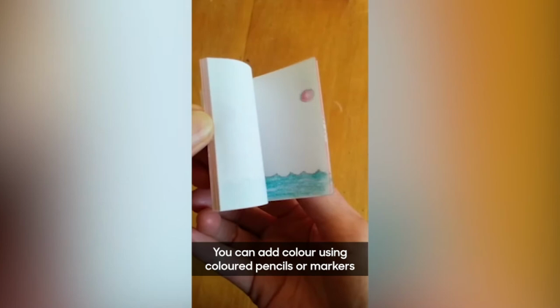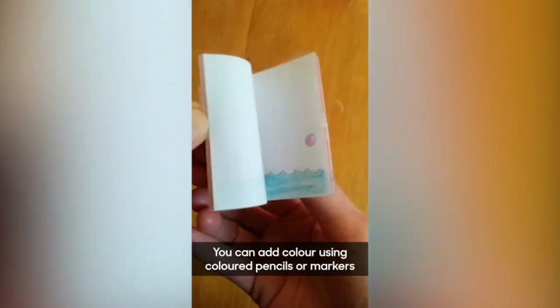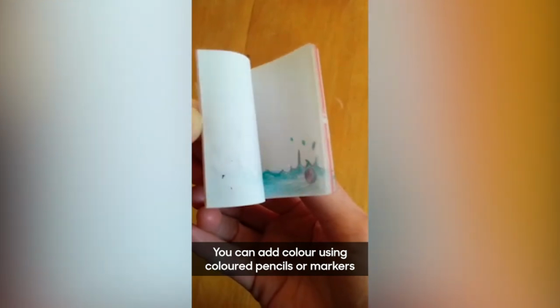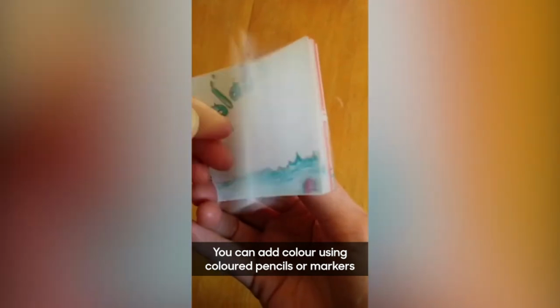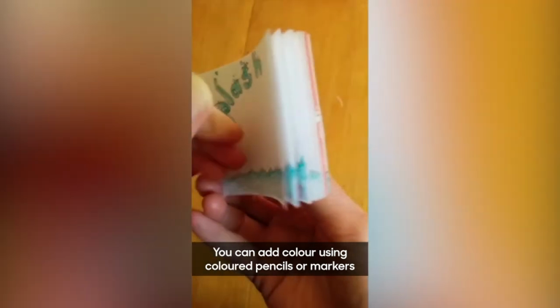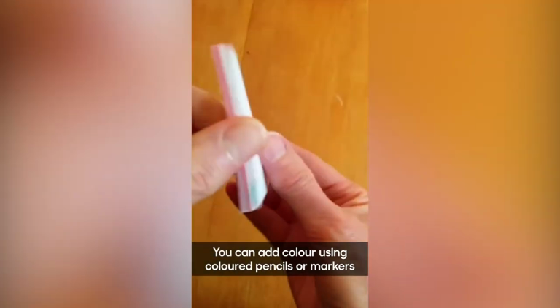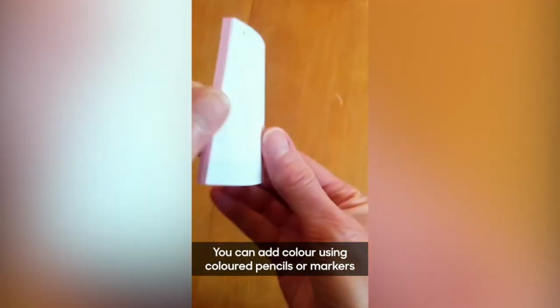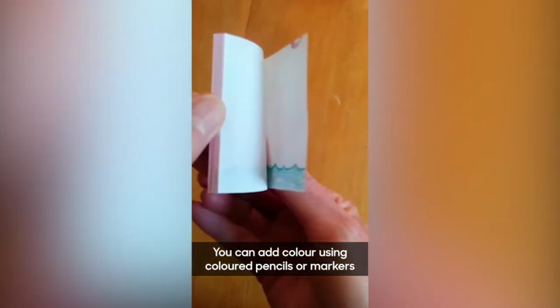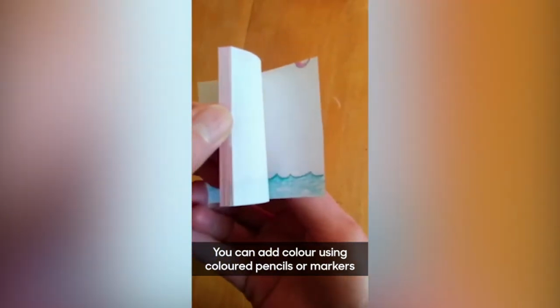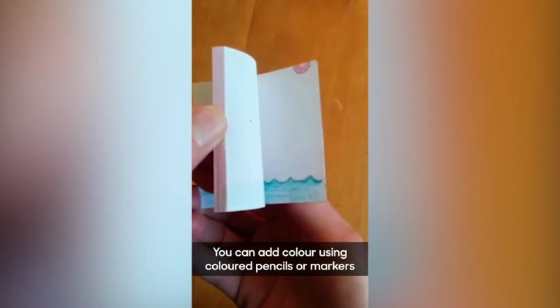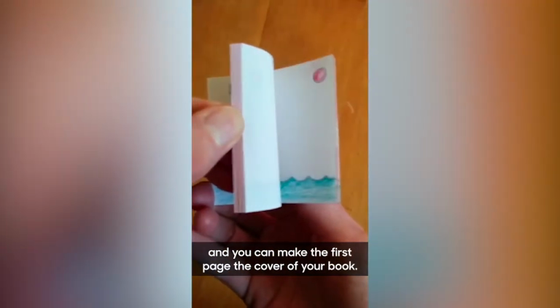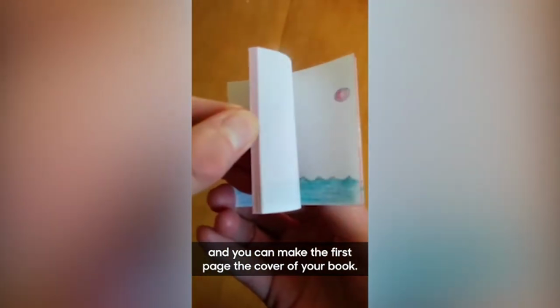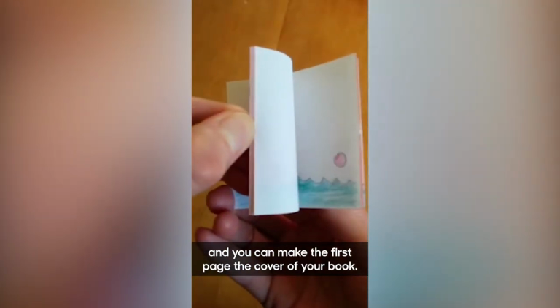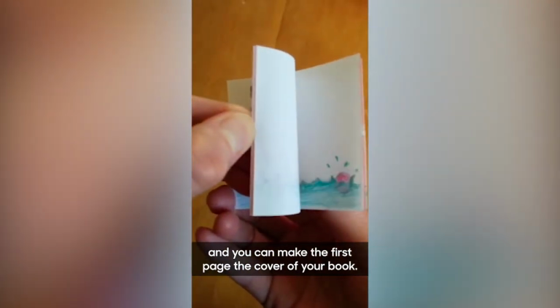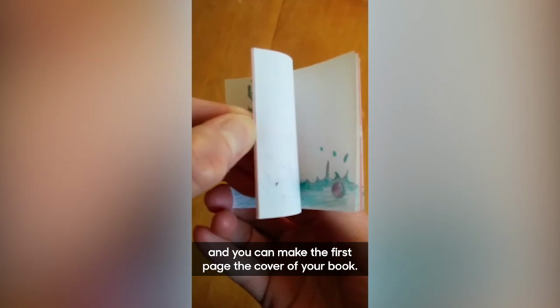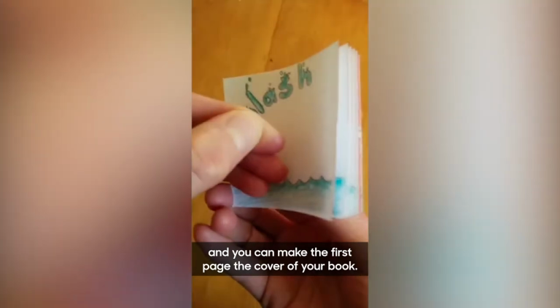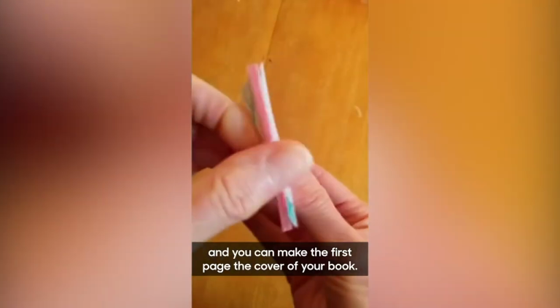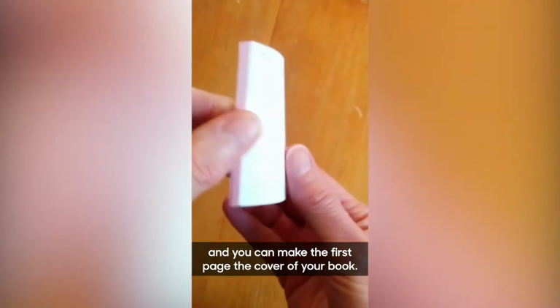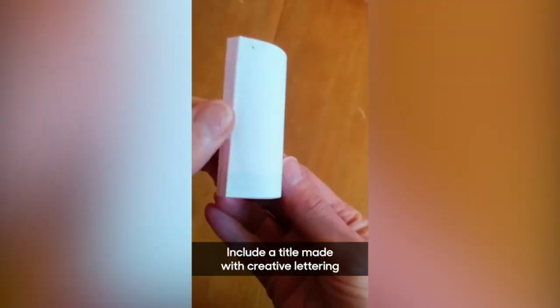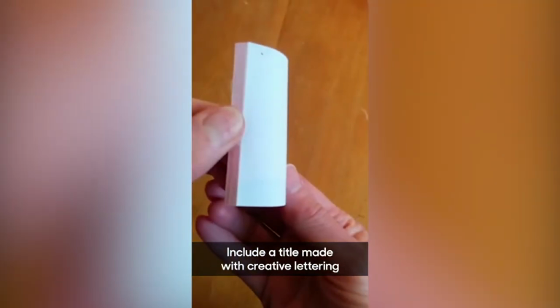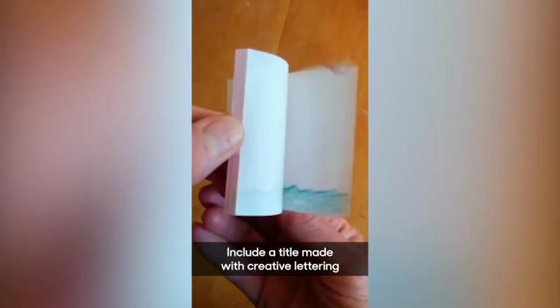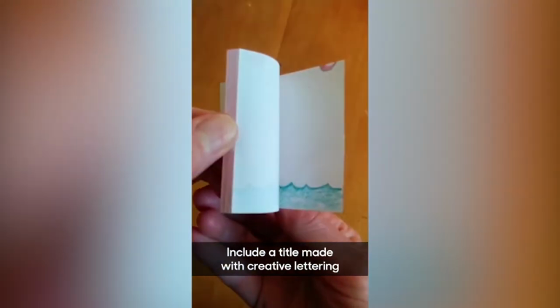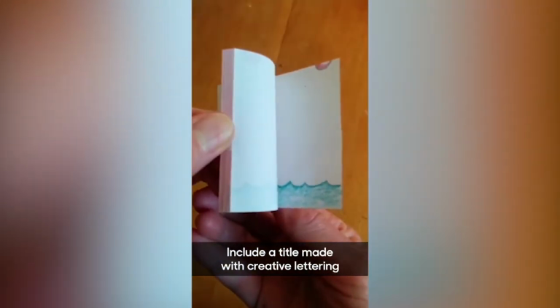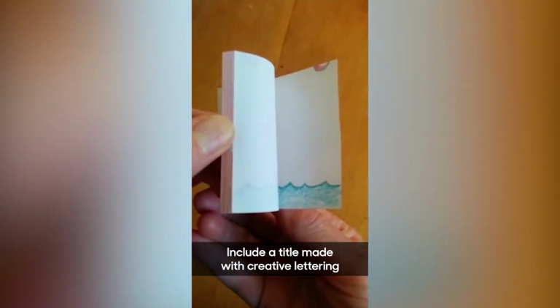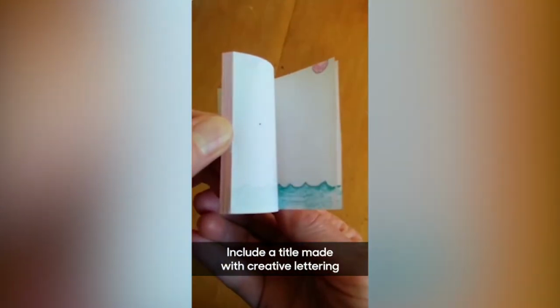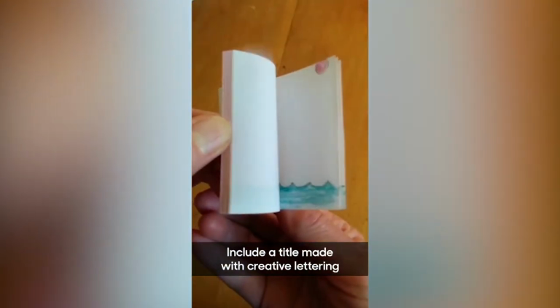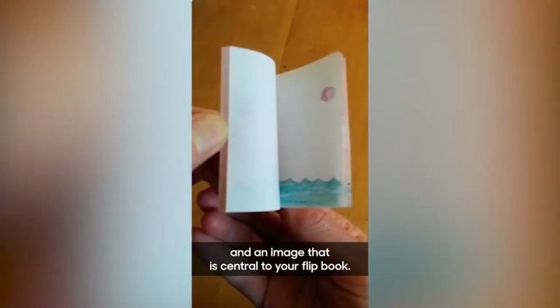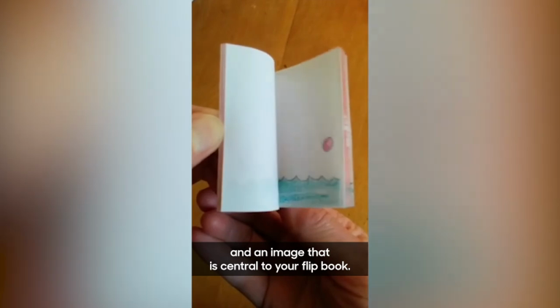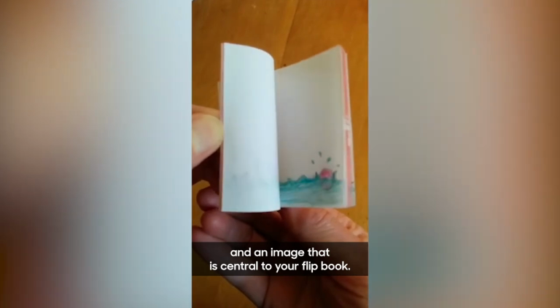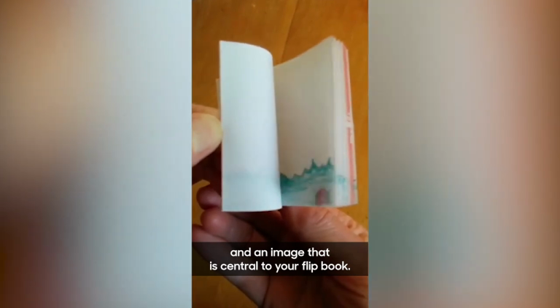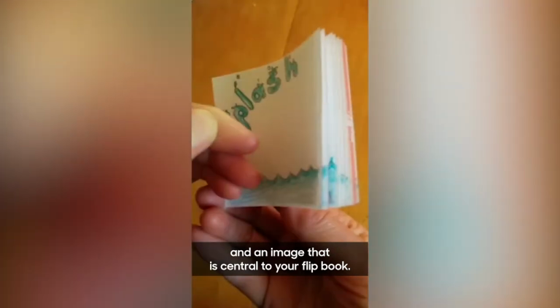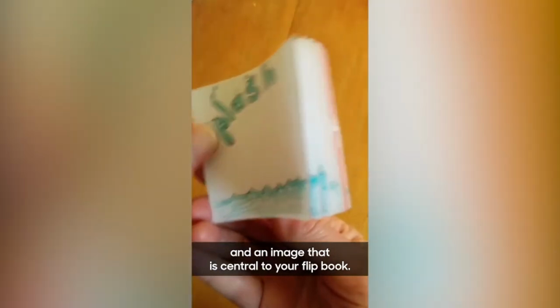You can add color using colored pencils or markers, and you can make the first page the cover of your book. Include a title made with creative lettering and an image that is central to your flip book.